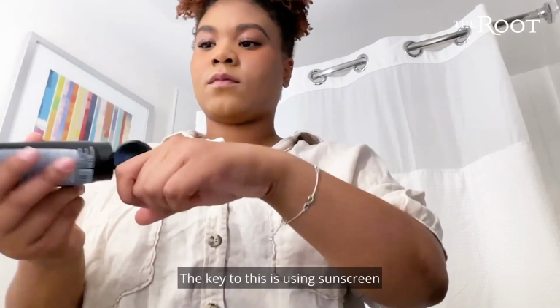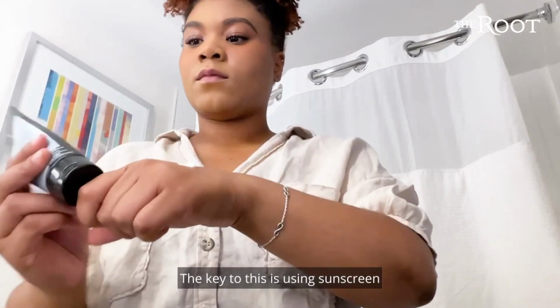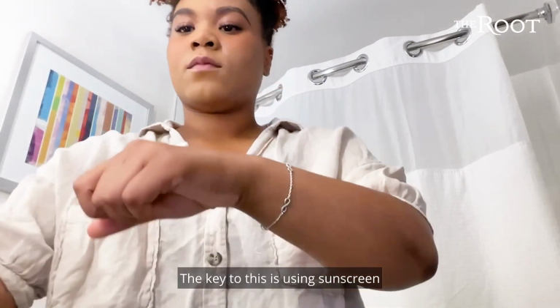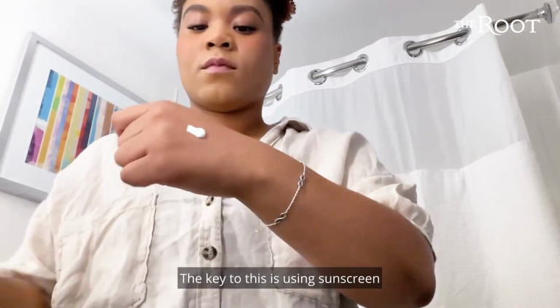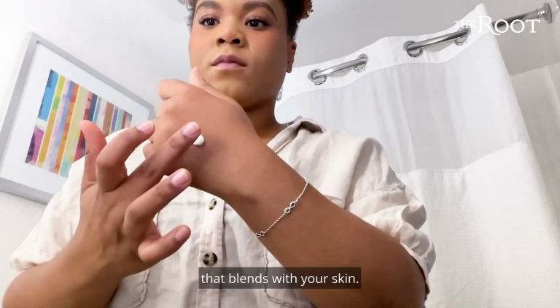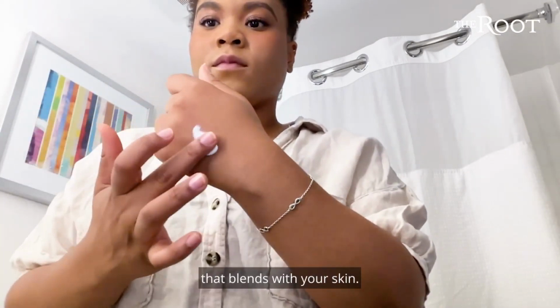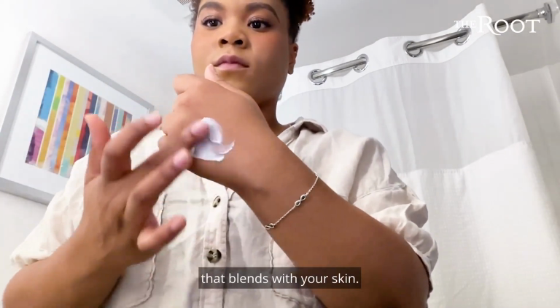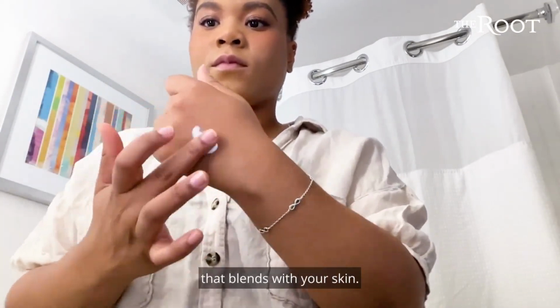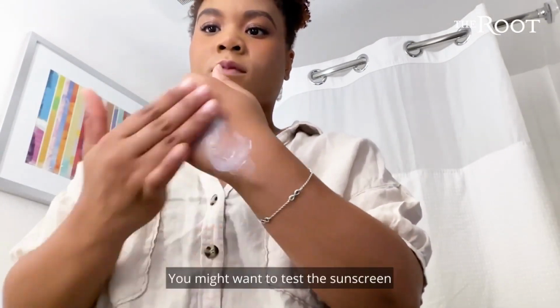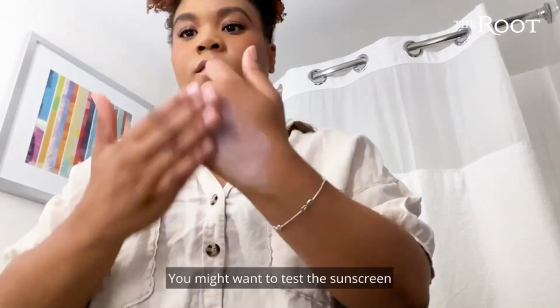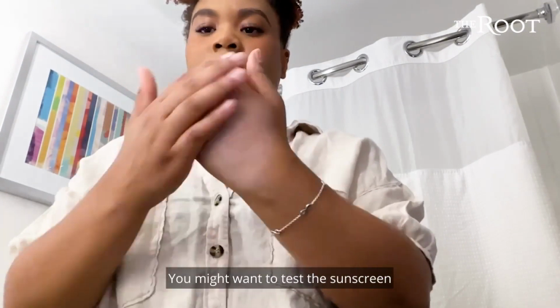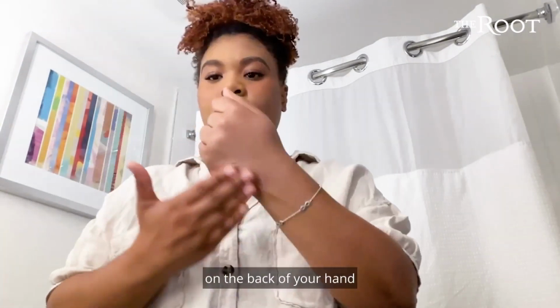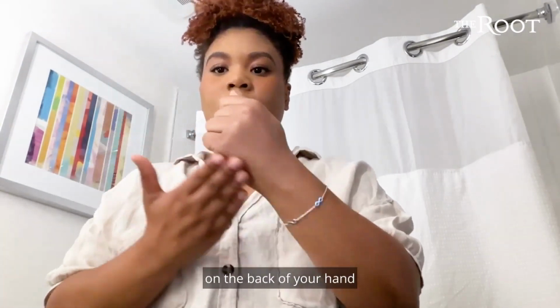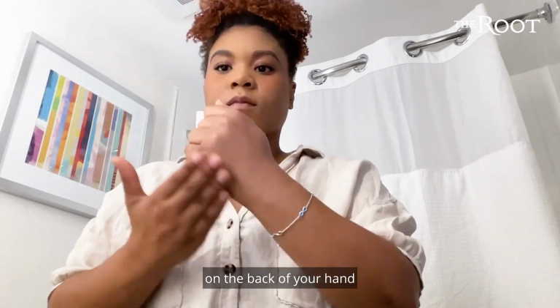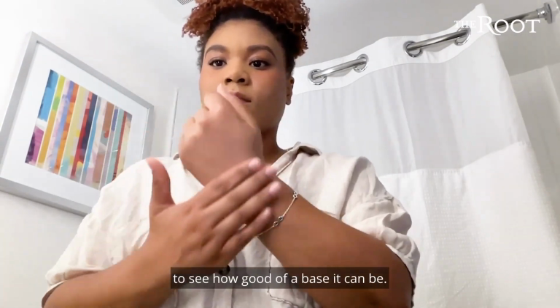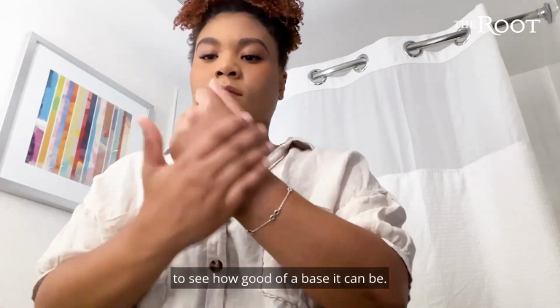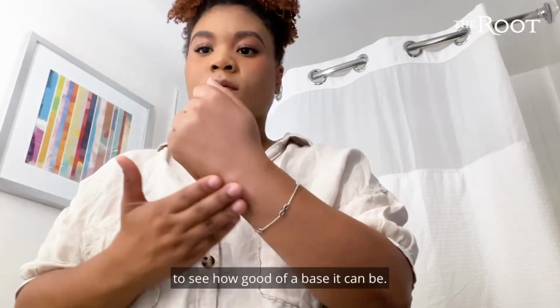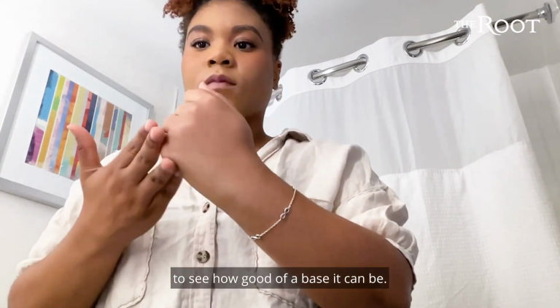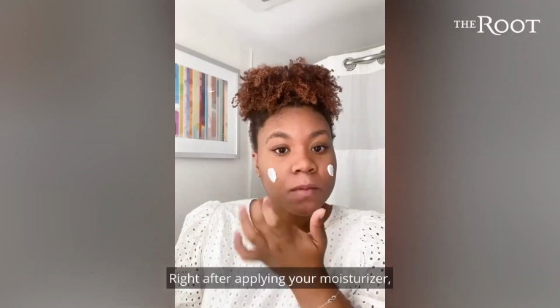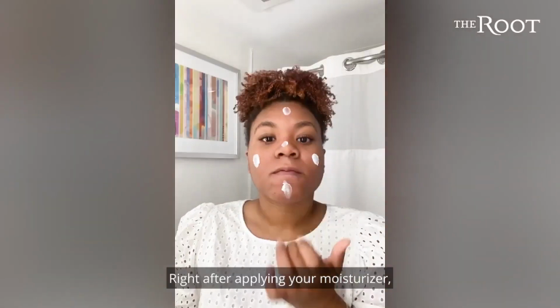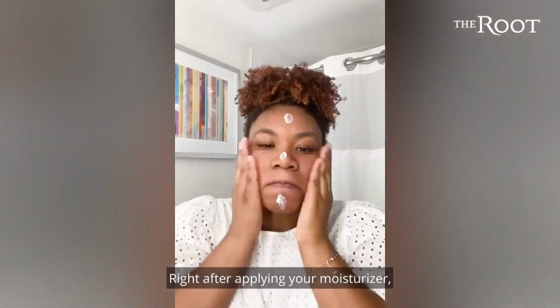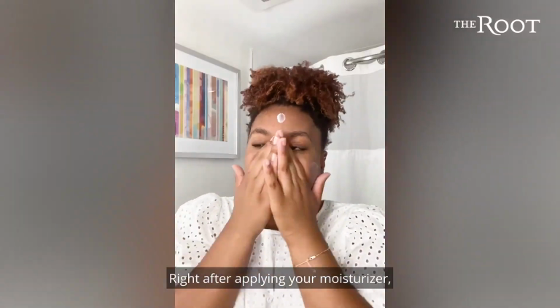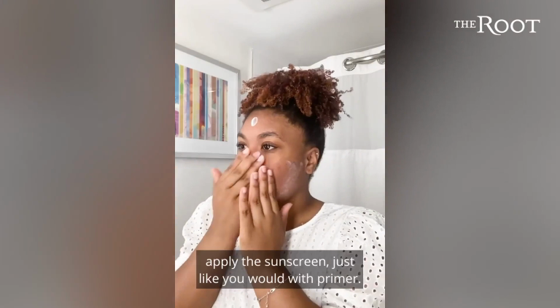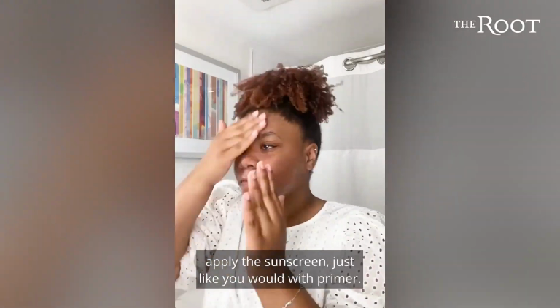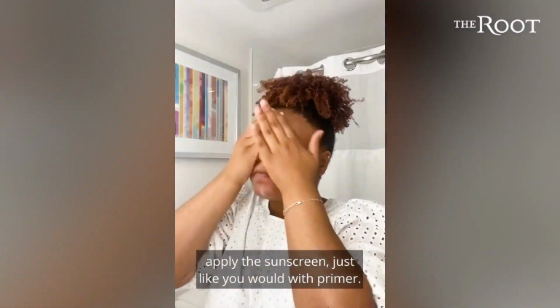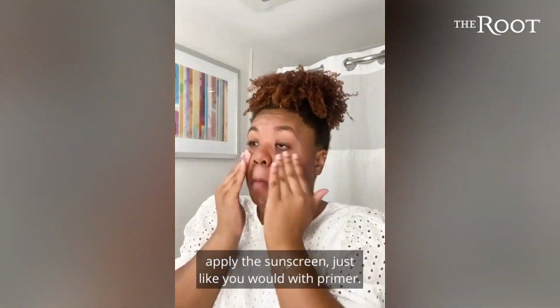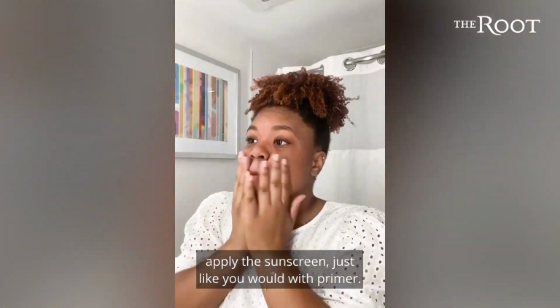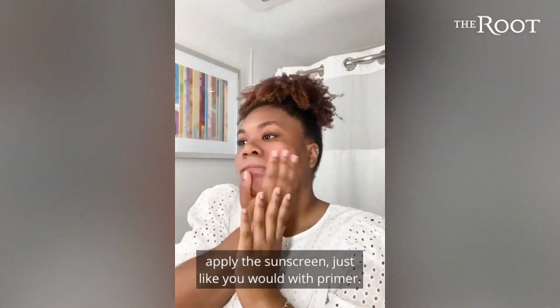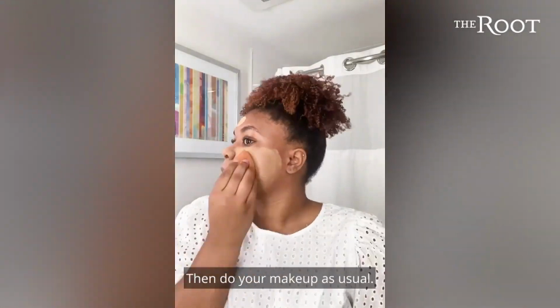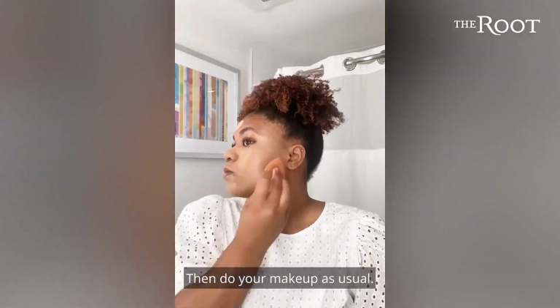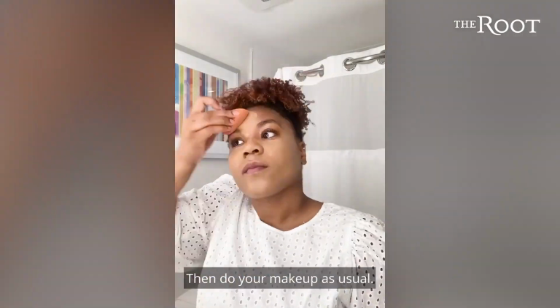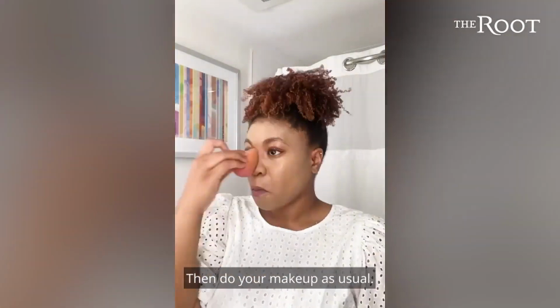The key to this is using sunscreen that blends with your skin. You might want to test the sunscreen on the back of your hand to see how good of a base it can be. Right after applying your moisturizer, apply the sunscreen, just like you would with primer. Then do your makeup as usual.